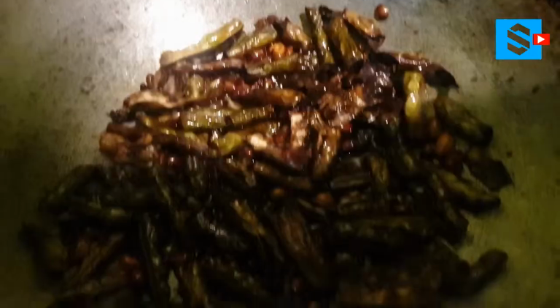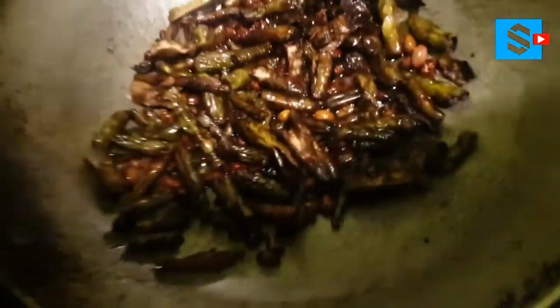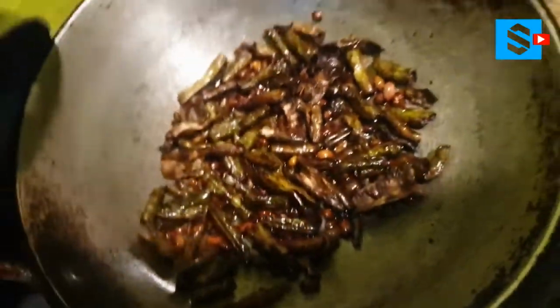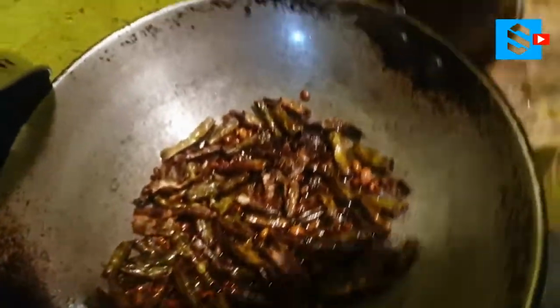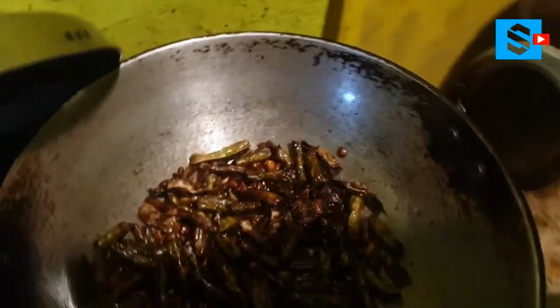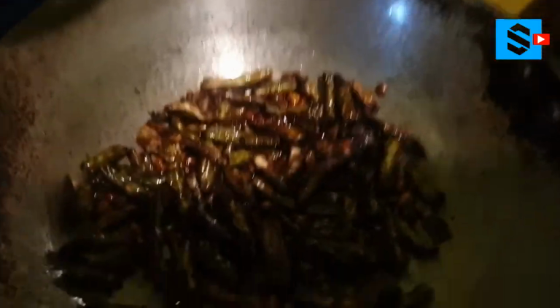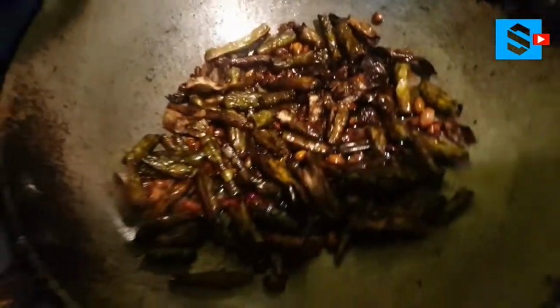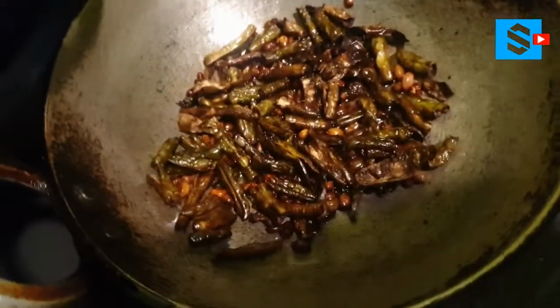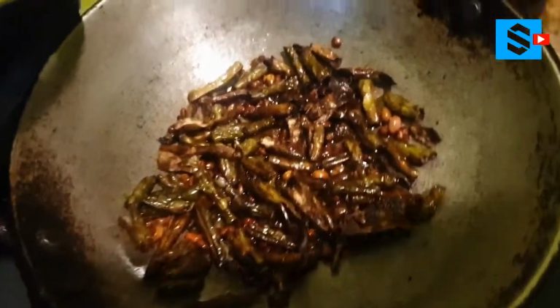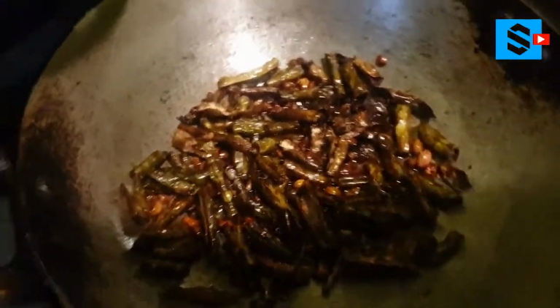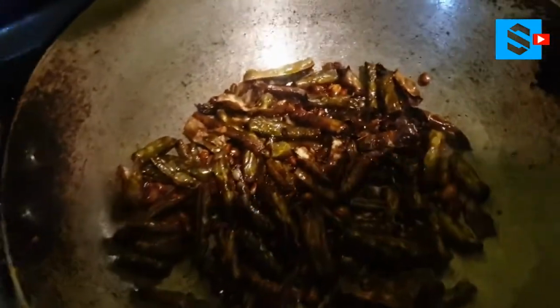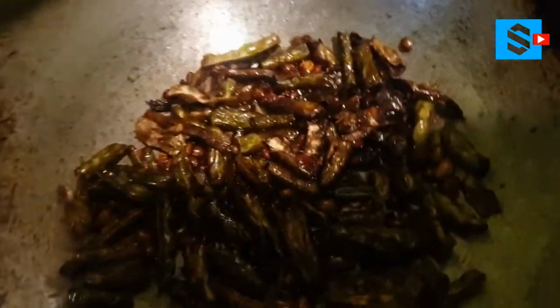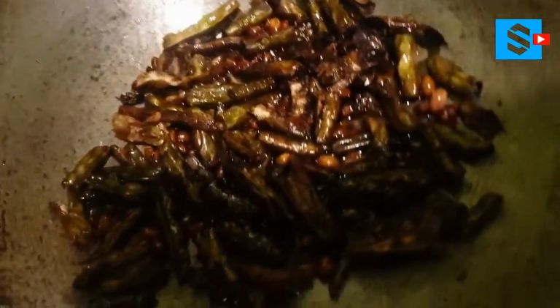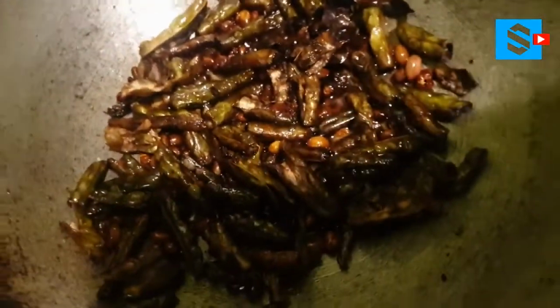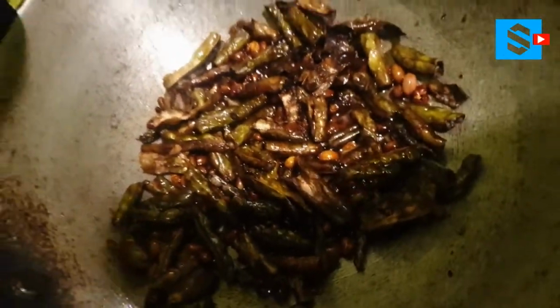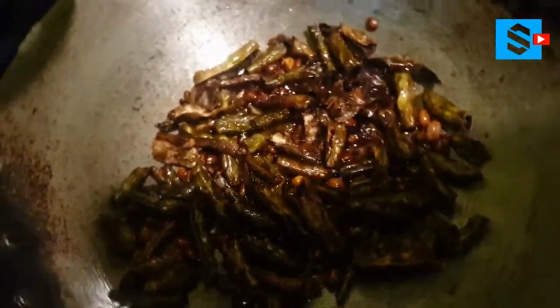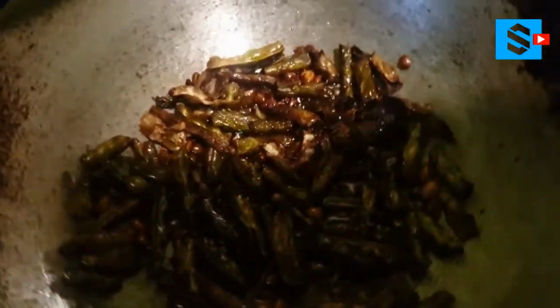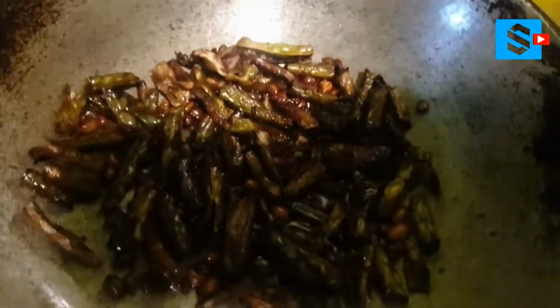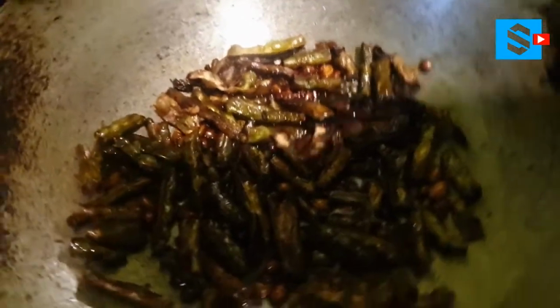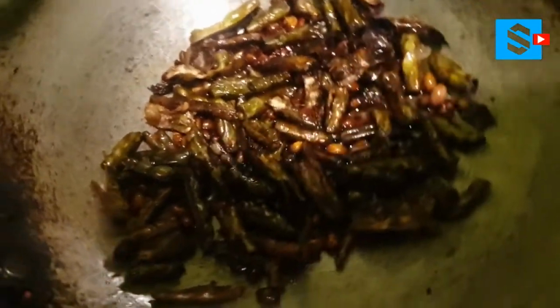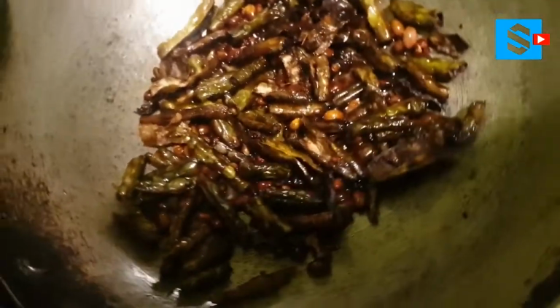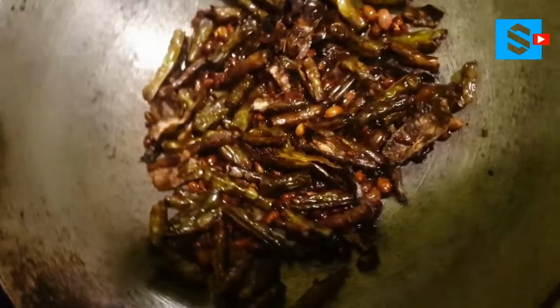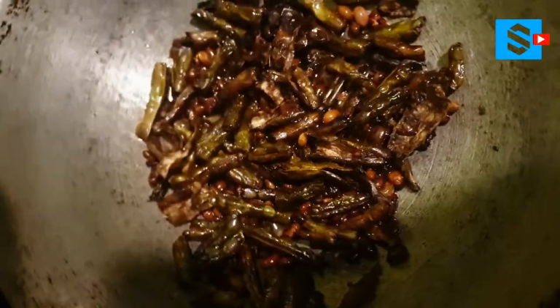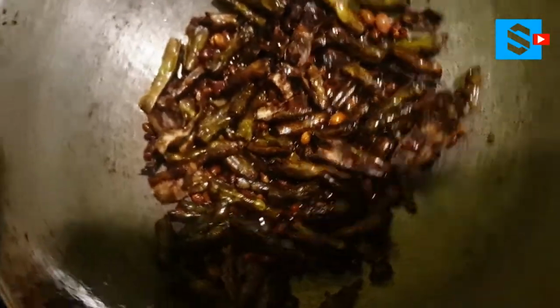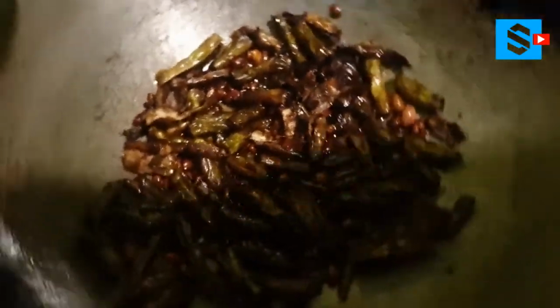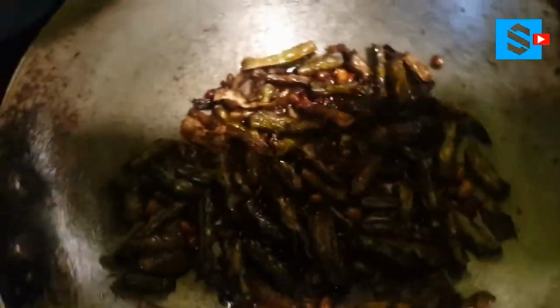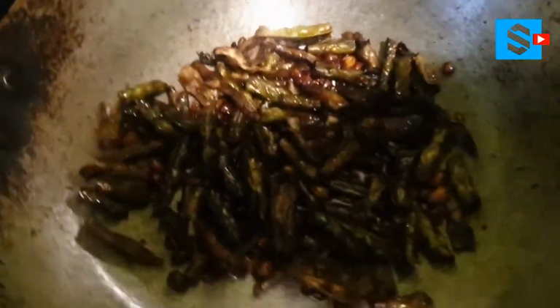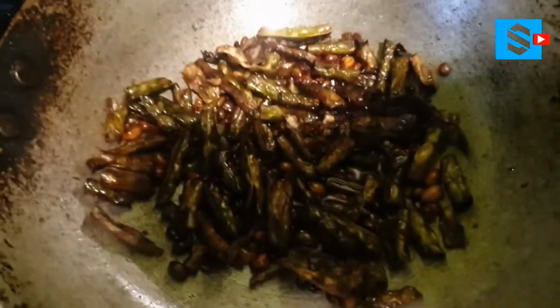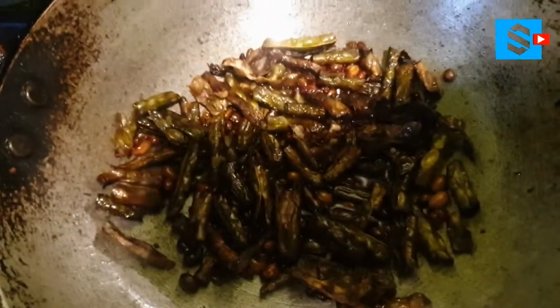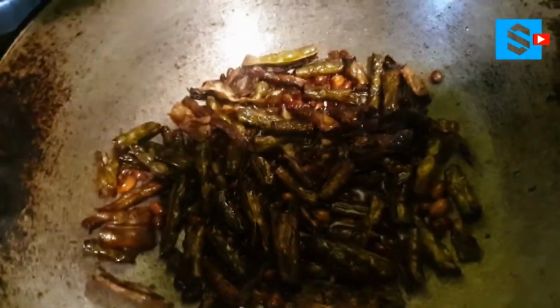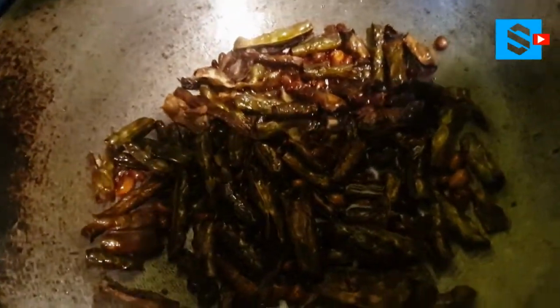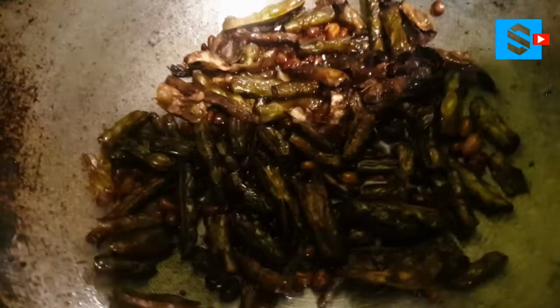Namaste! Today I am going to eat spicy local beans. I am going to eat local beans, and I am going to eat deep fried beans.